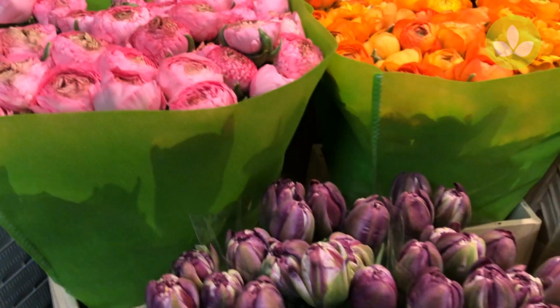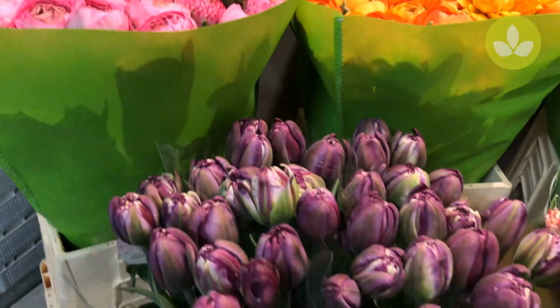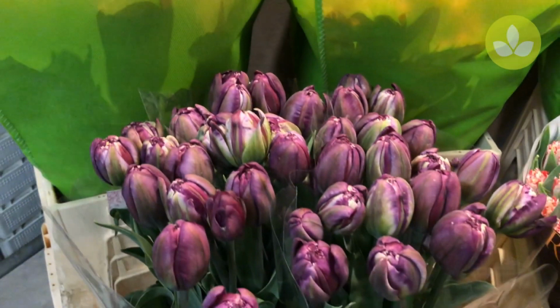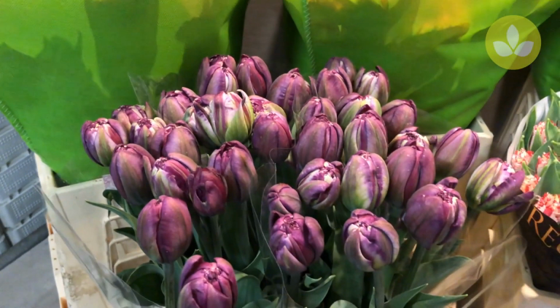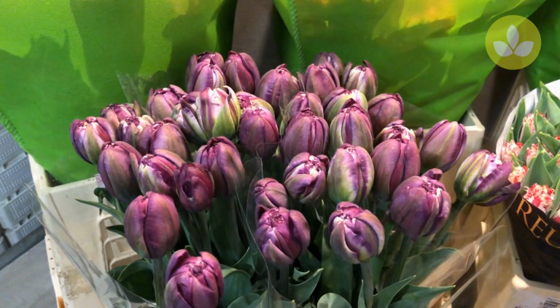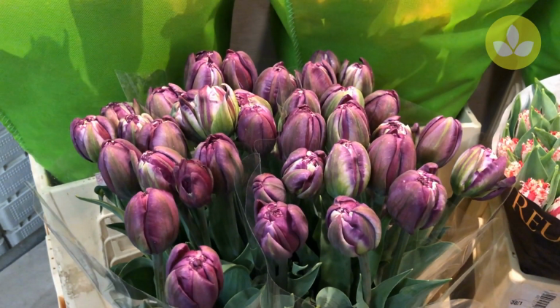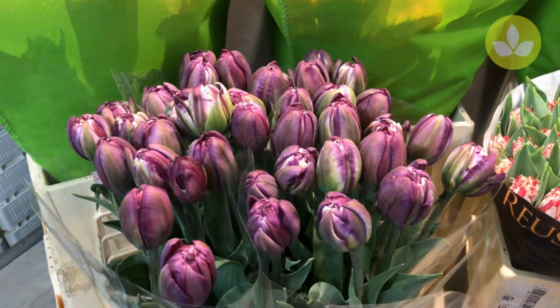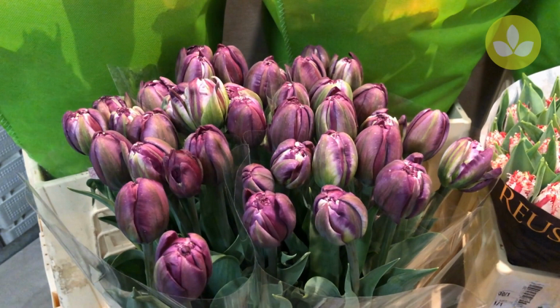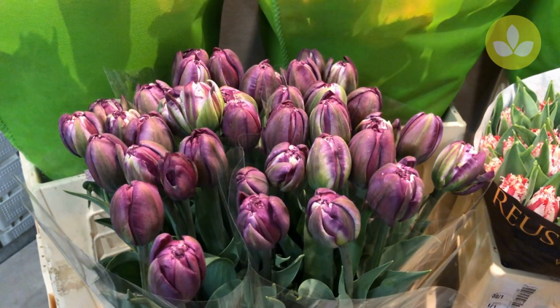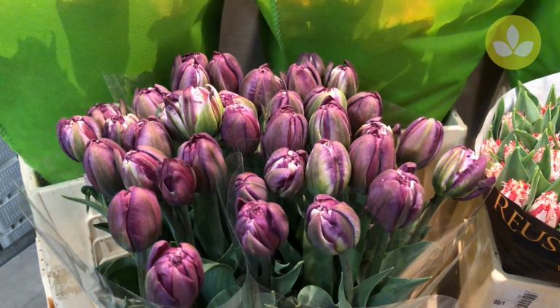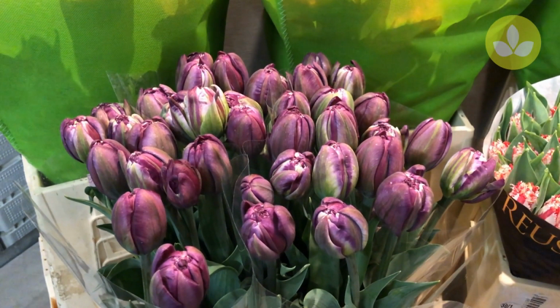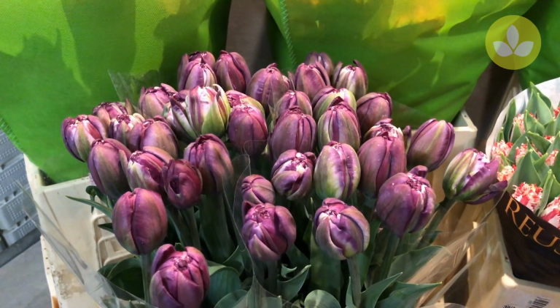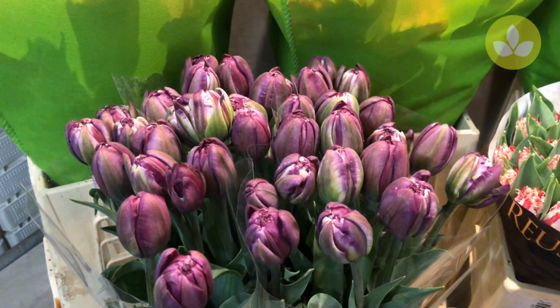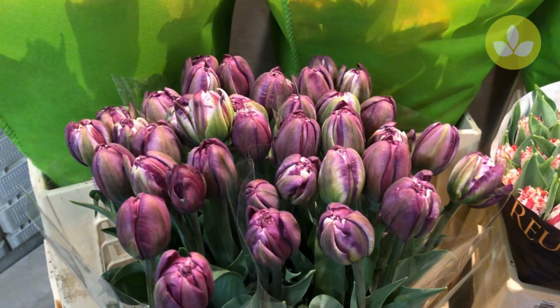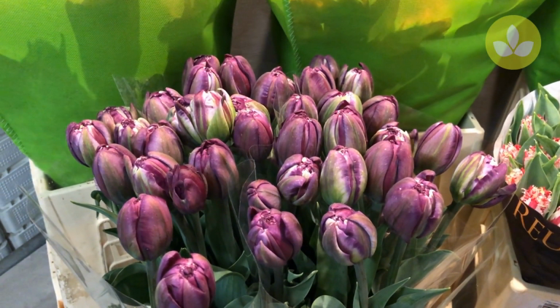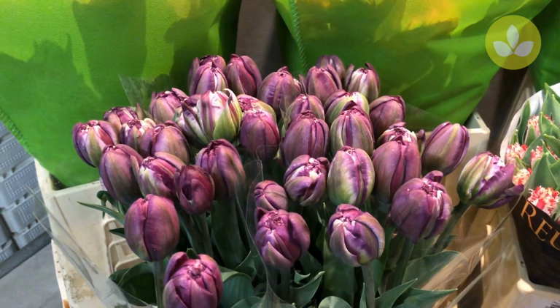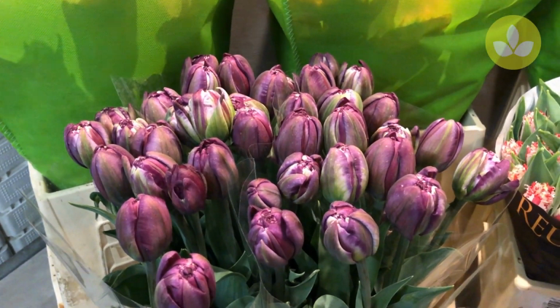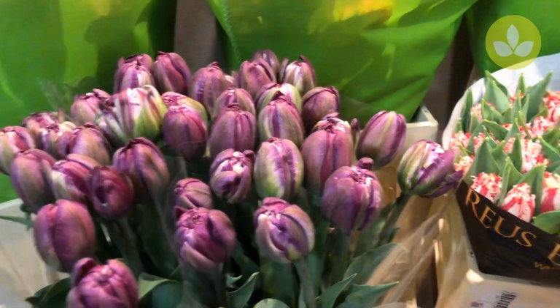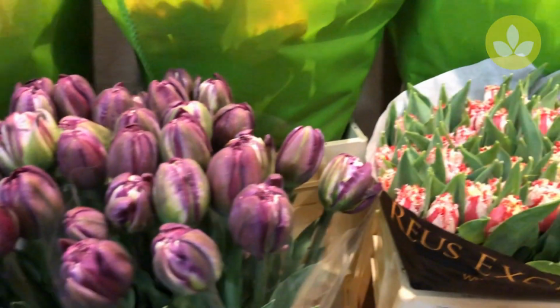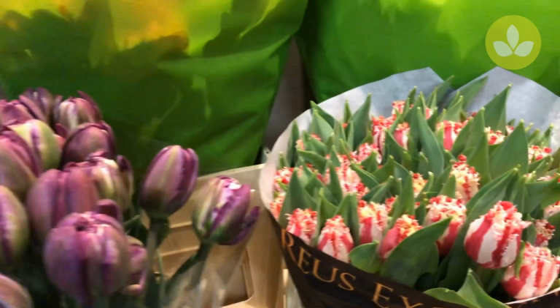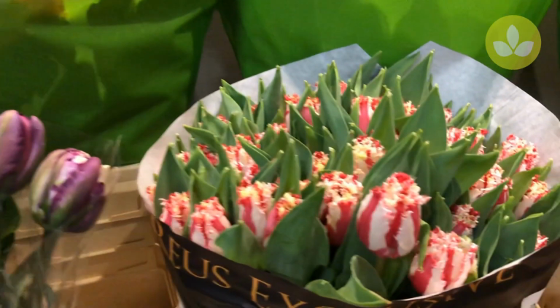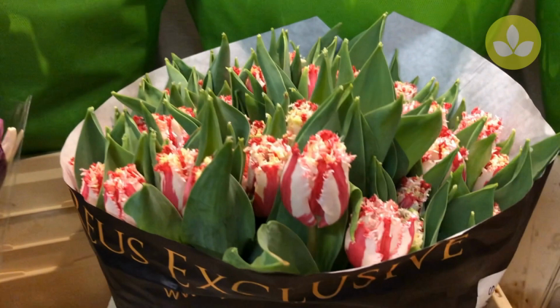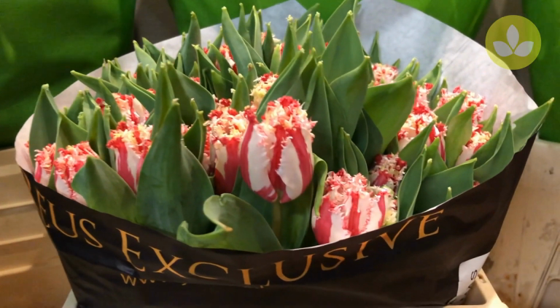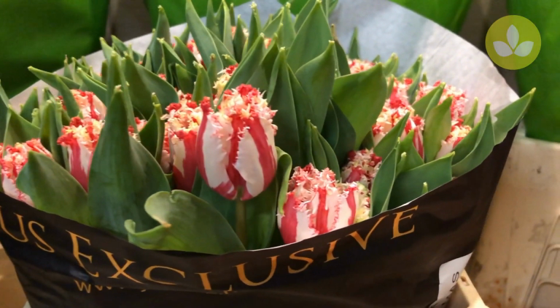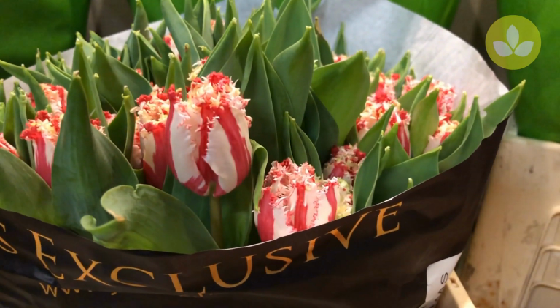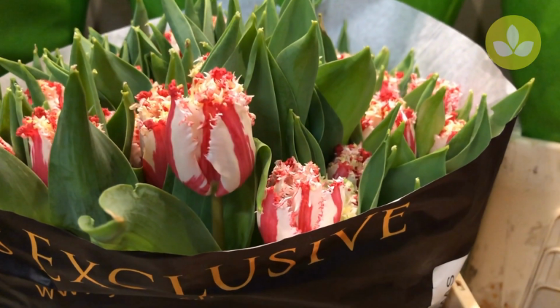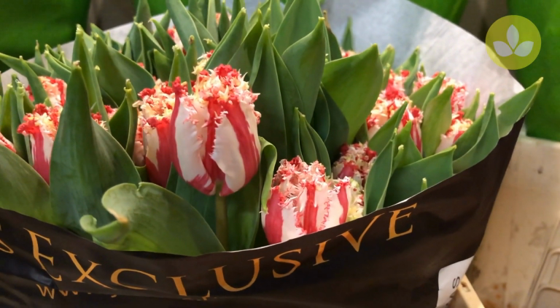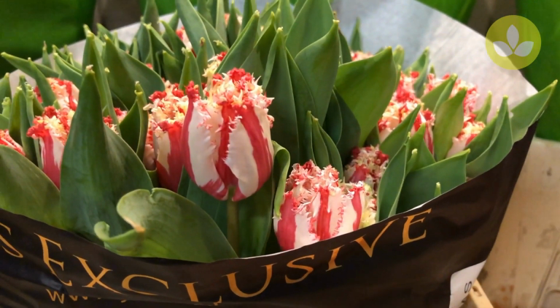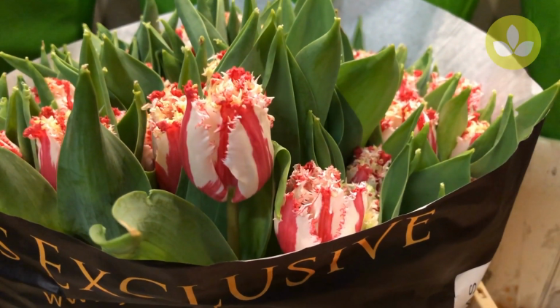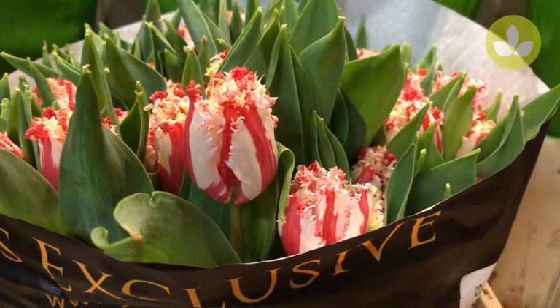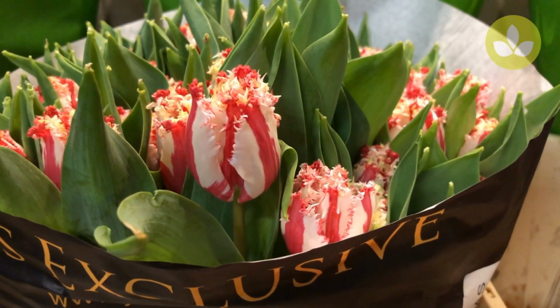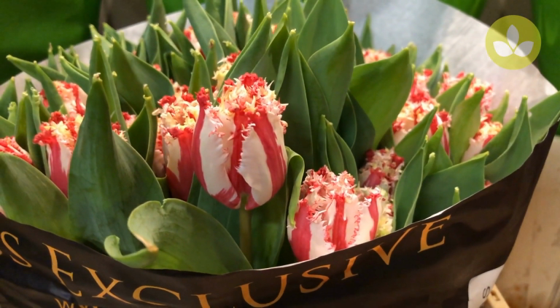Then we have this beautiful tulip called WOW Dark Purple Double One. And then we have this beautiful two-toned frilled tulip called Las Palmas.